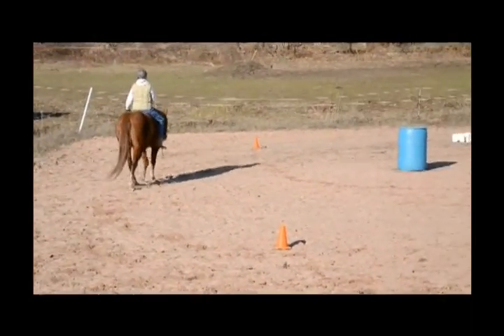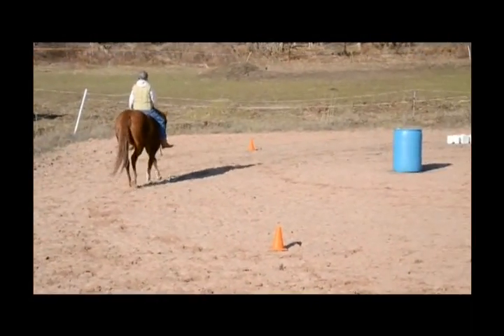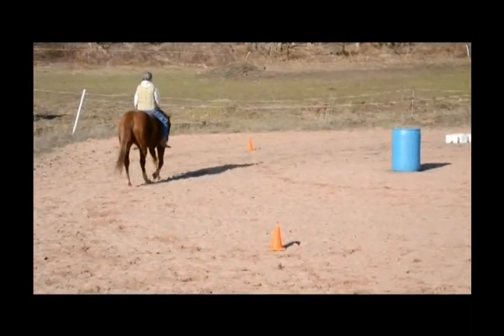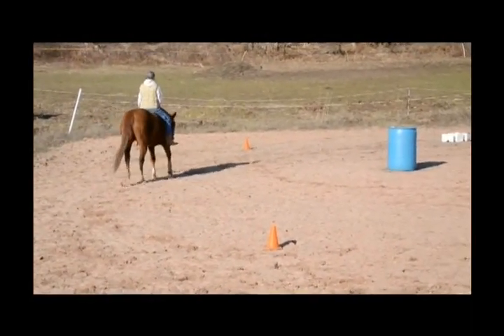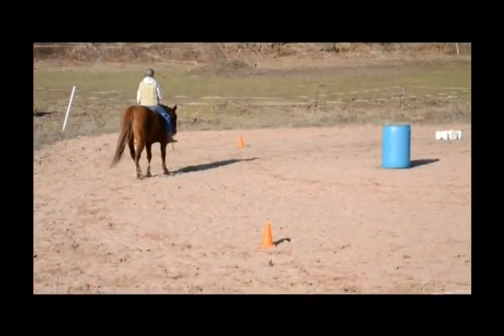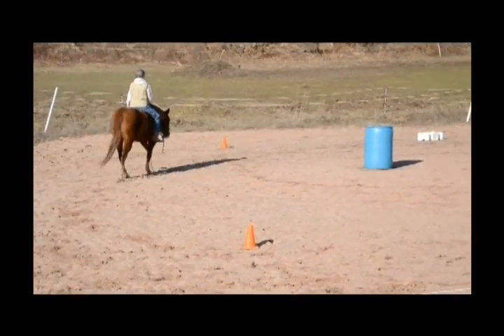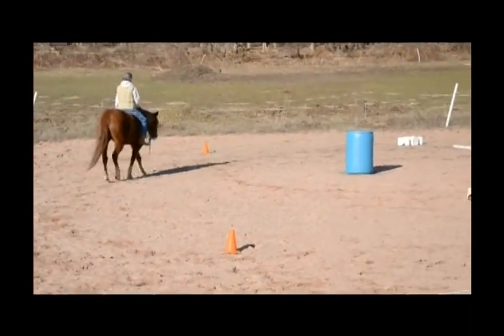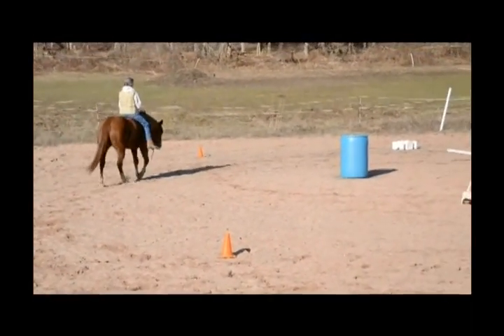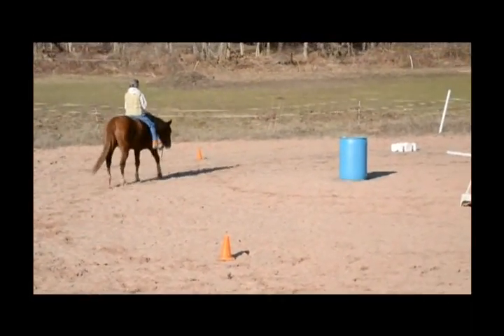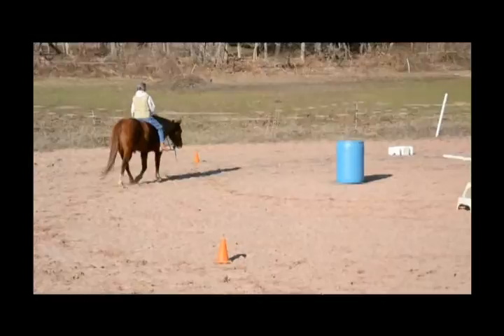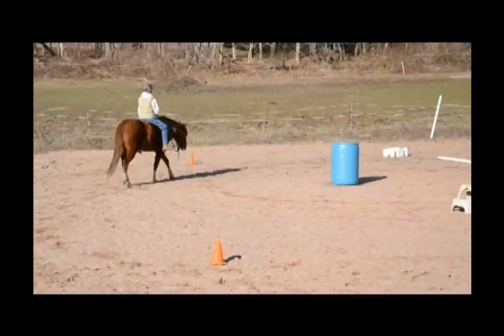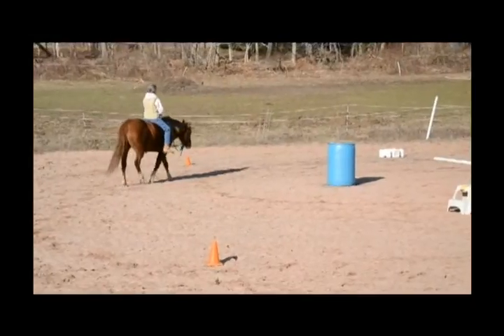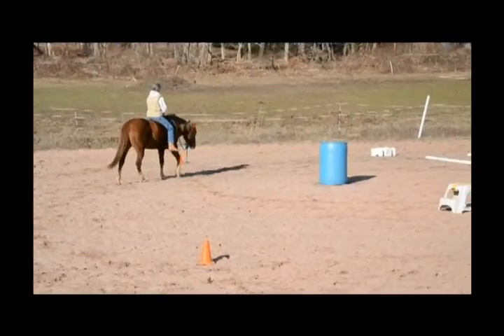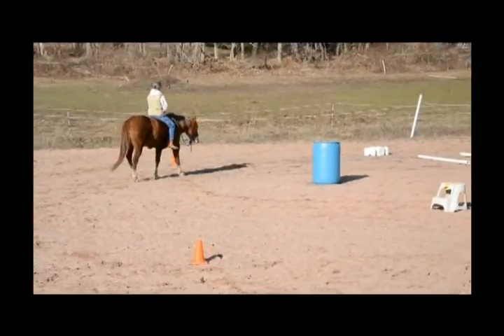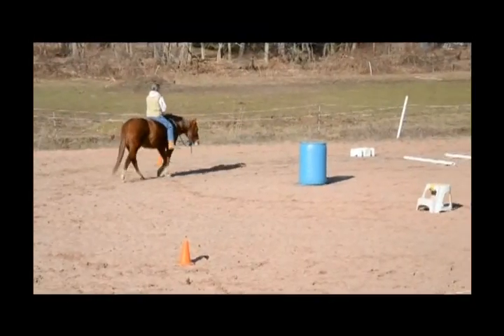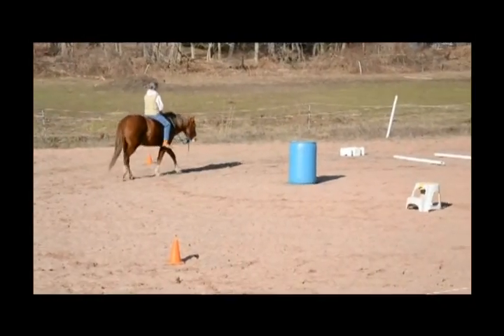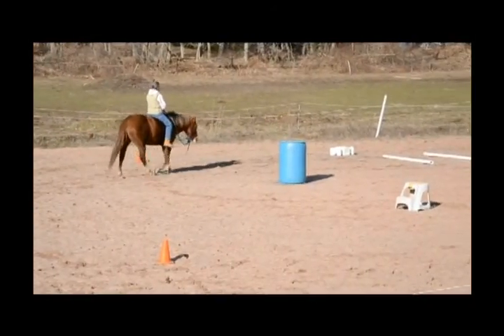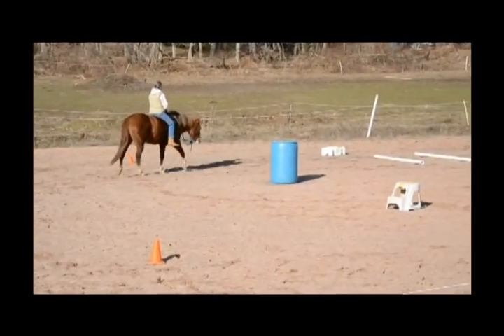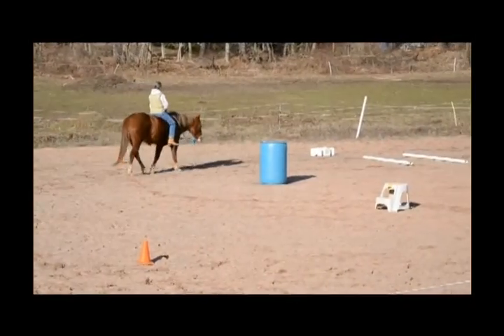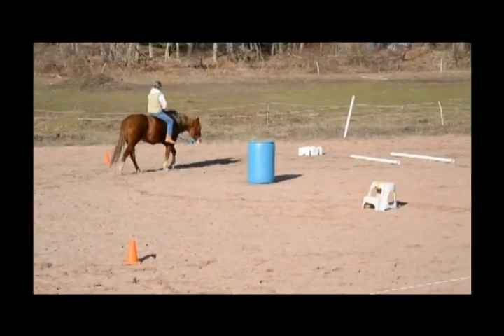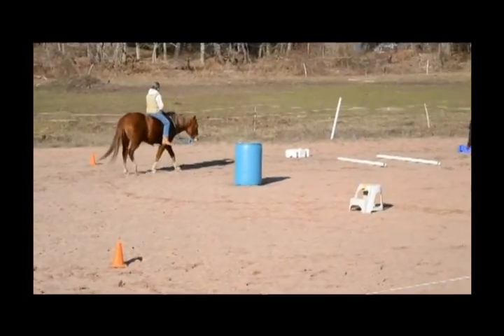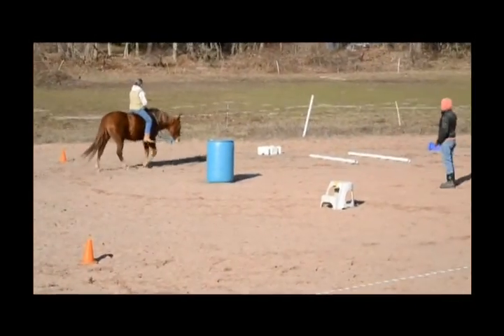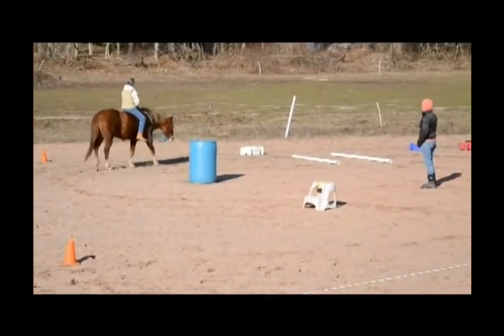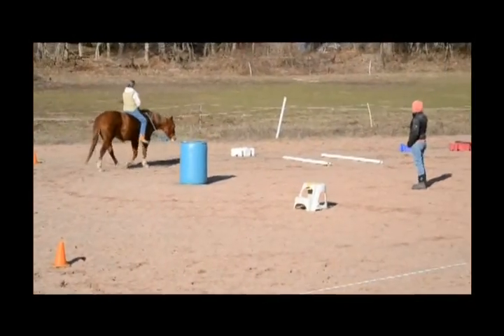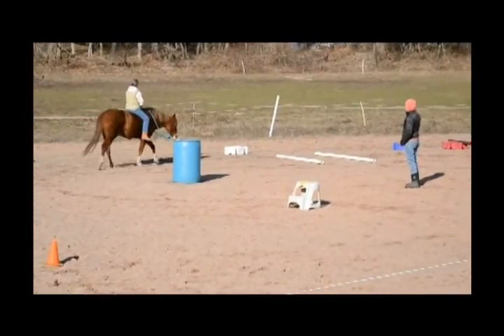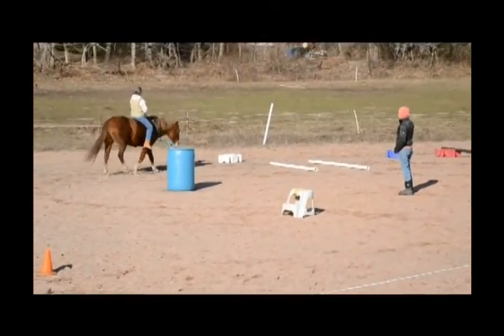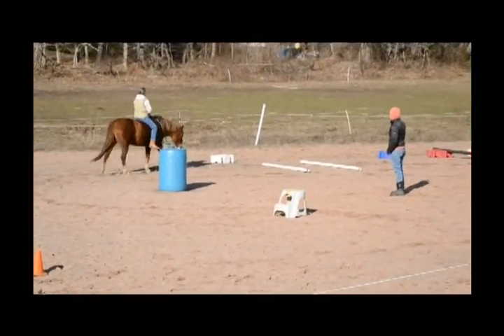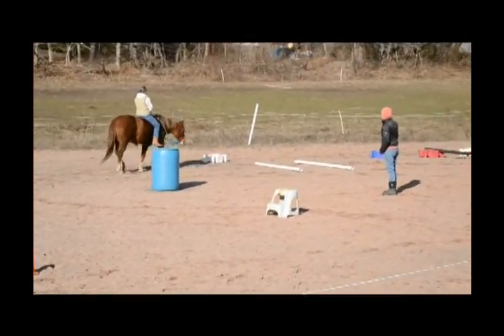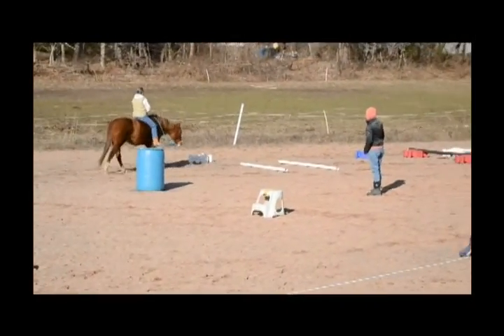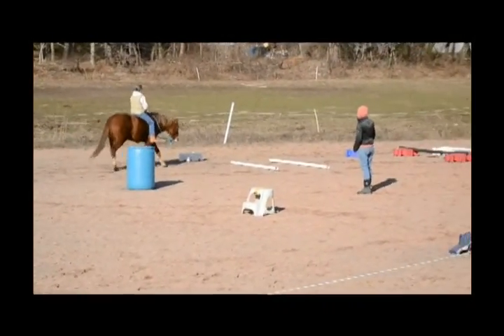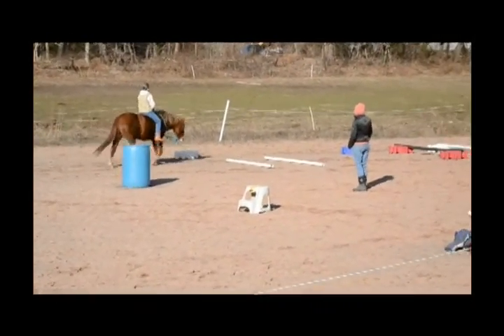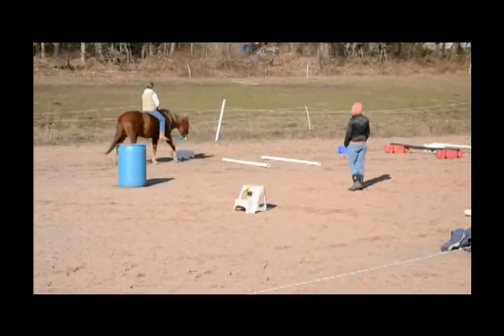Left, right, left, right. That walk a little better. Good job. We'll have to put her on the side and hold that.